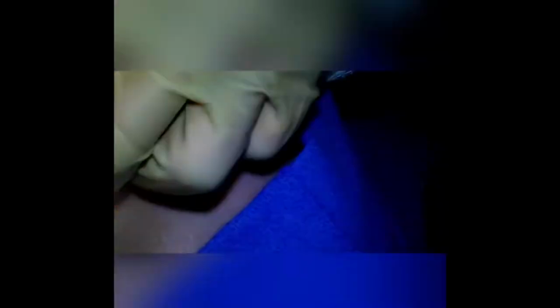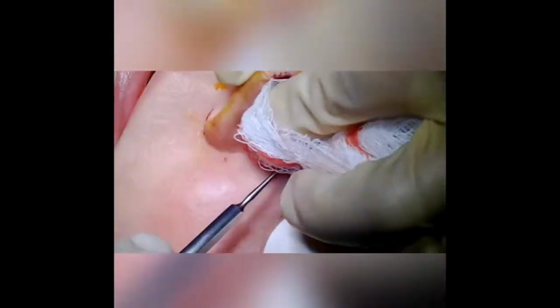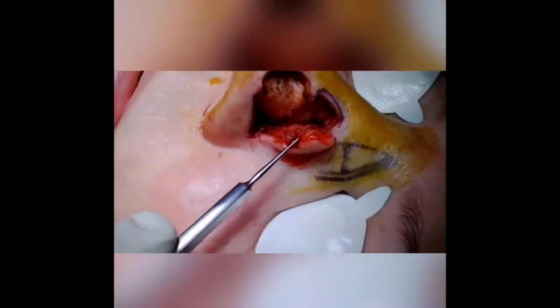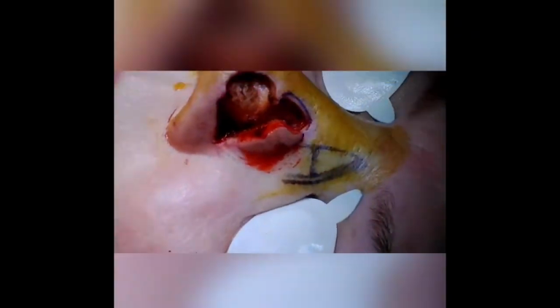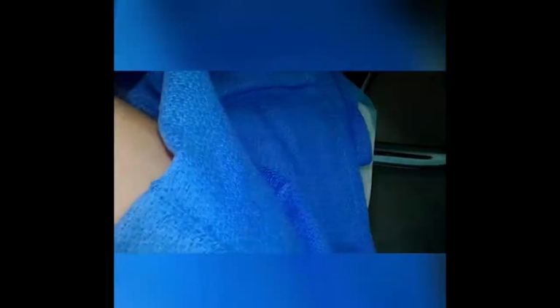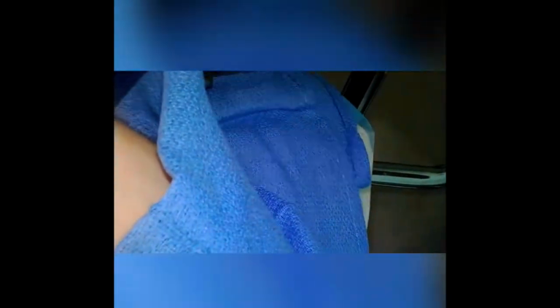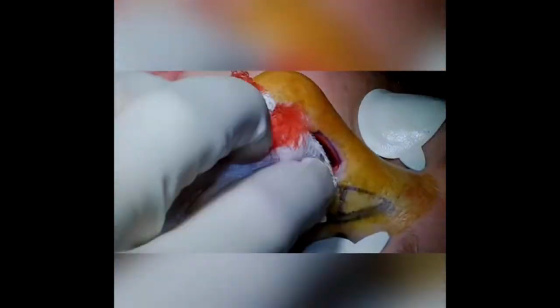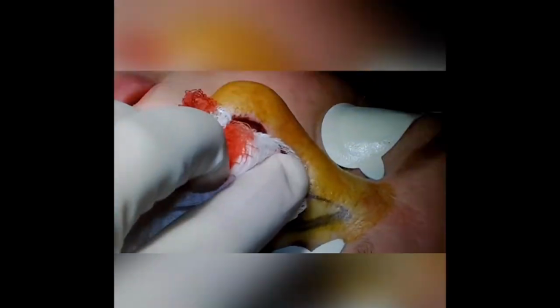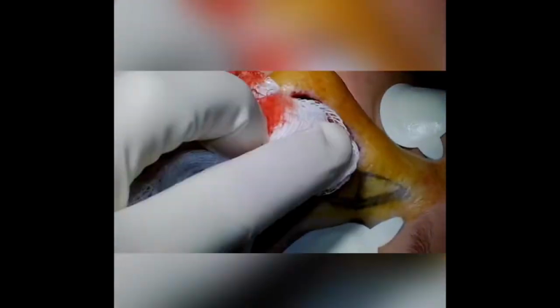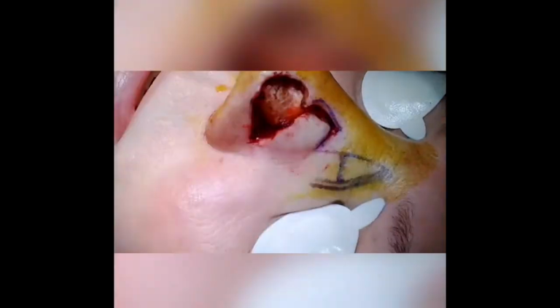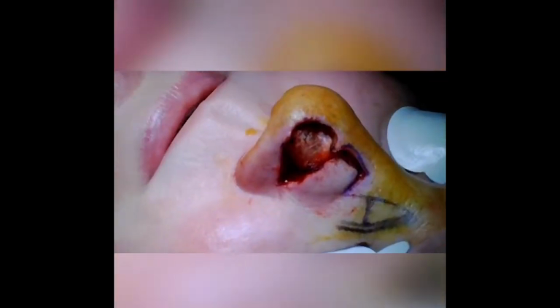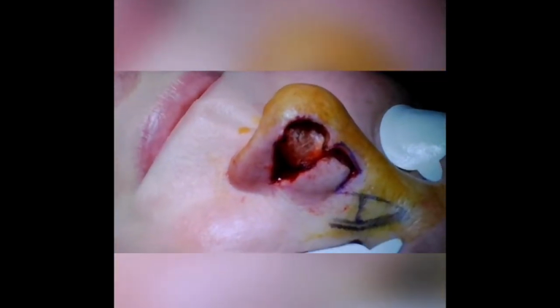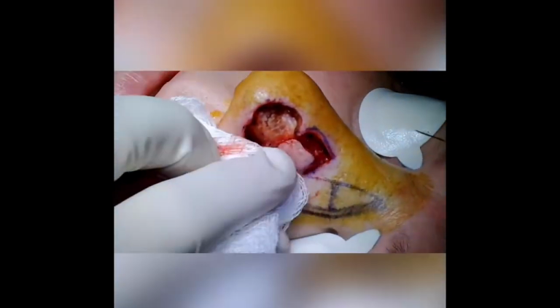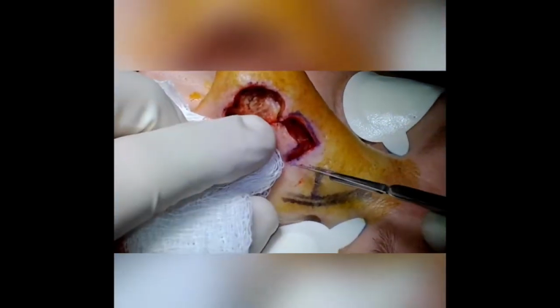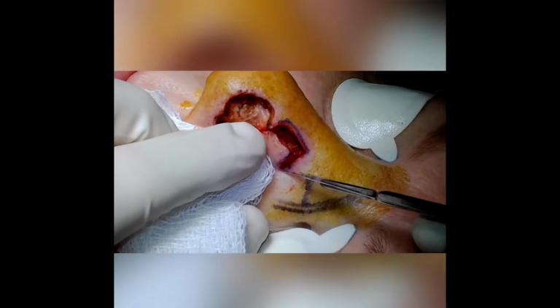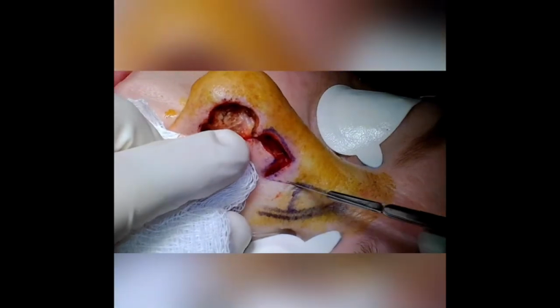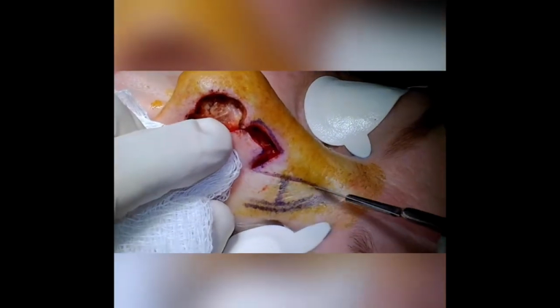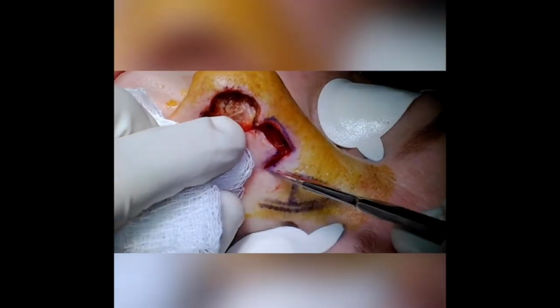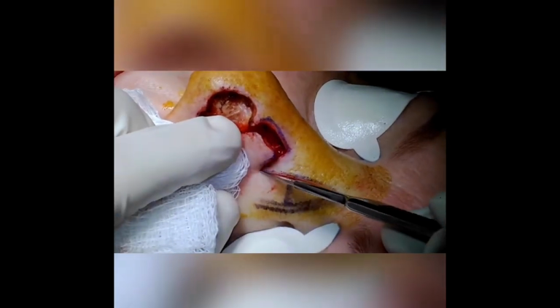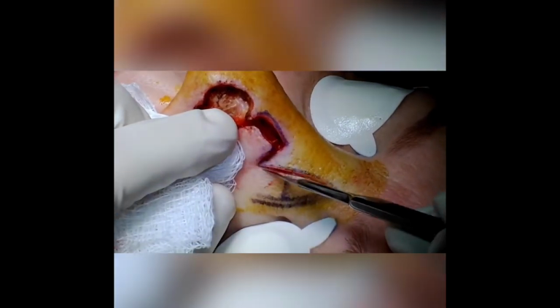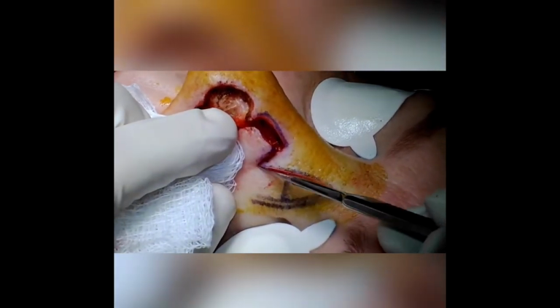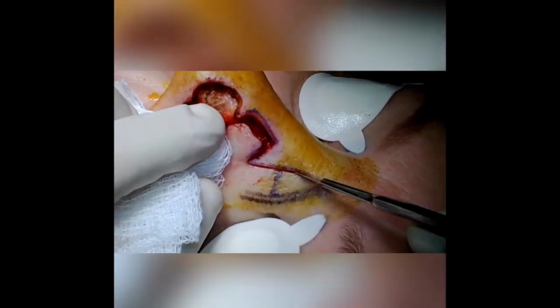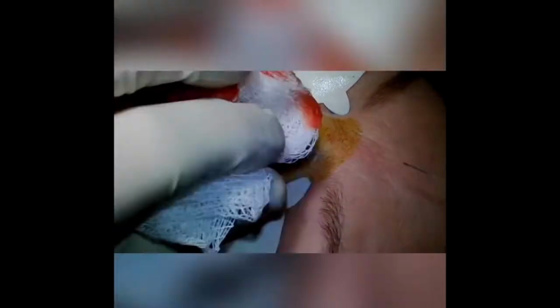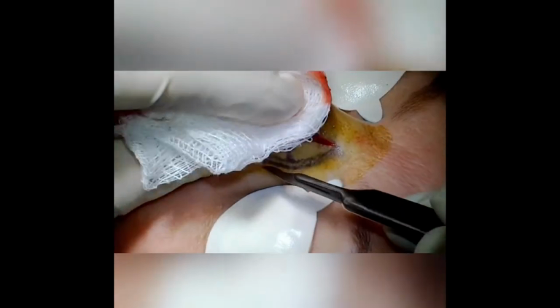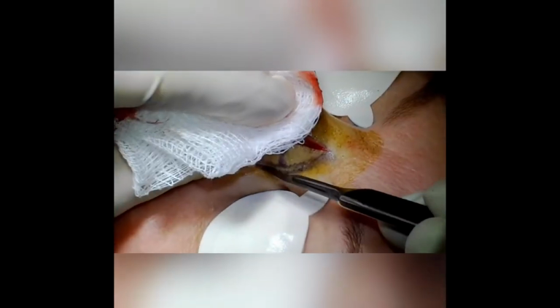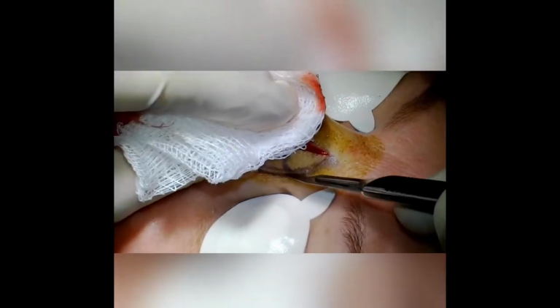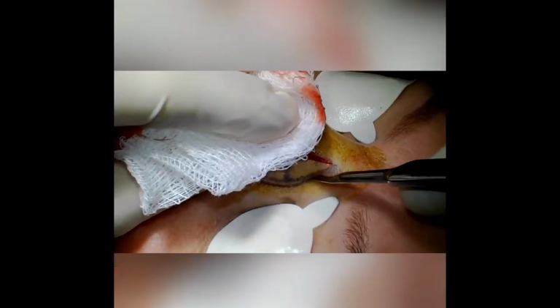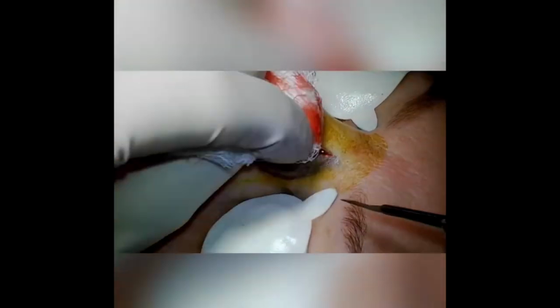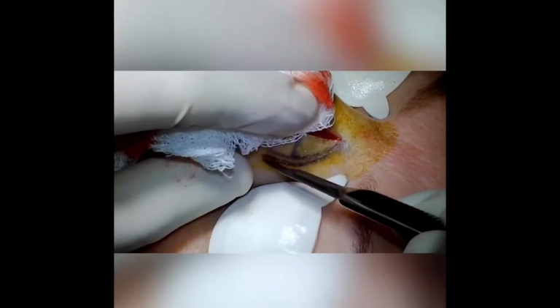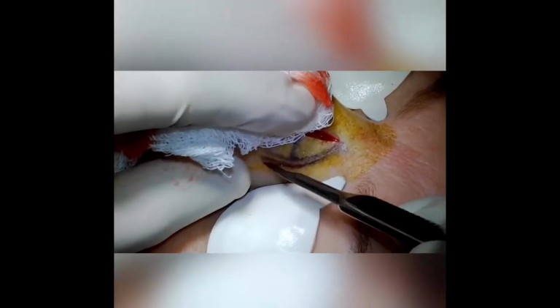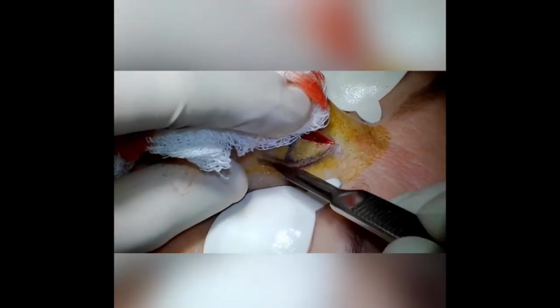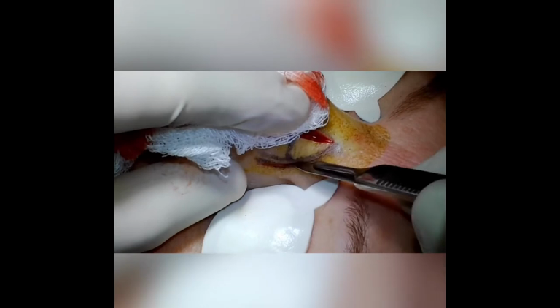The bilobe transposition flap moves two separate lobes through 45 degrees each for a total movement of 90 degrees.